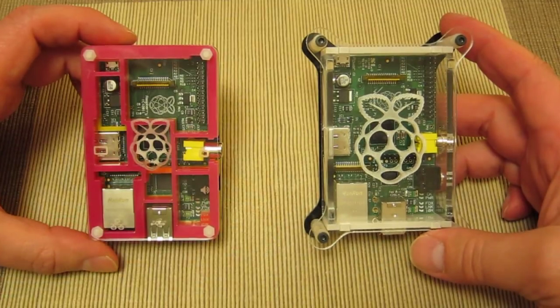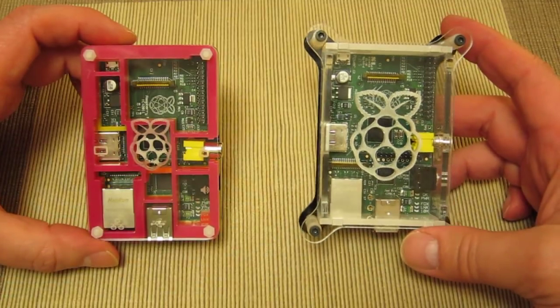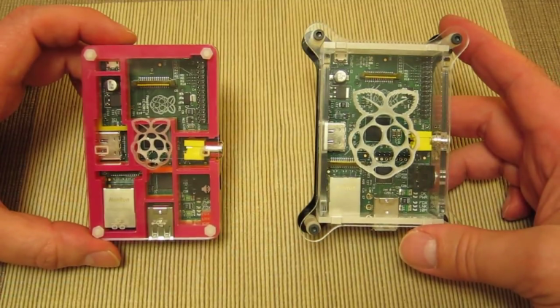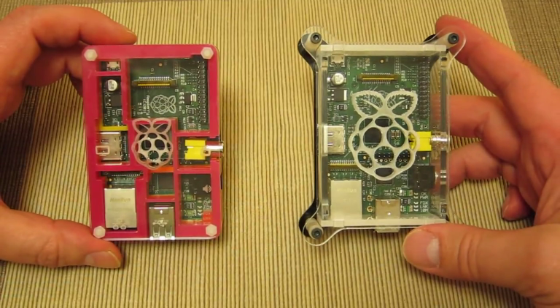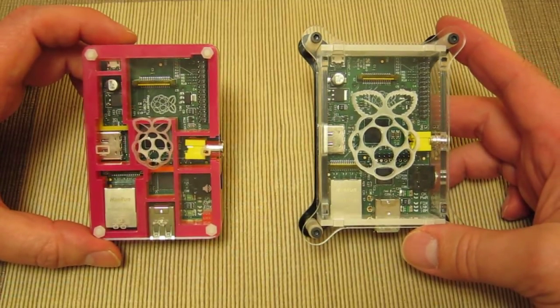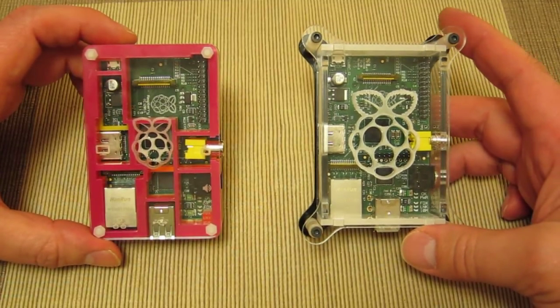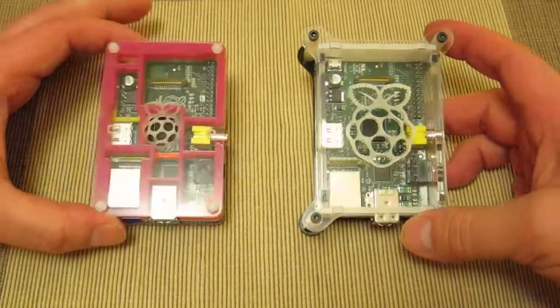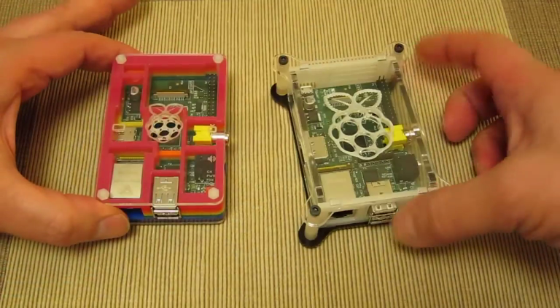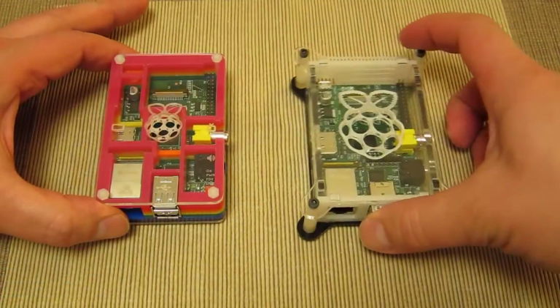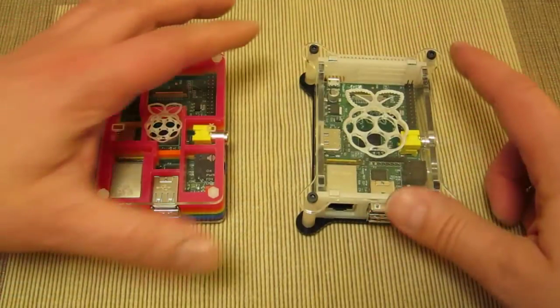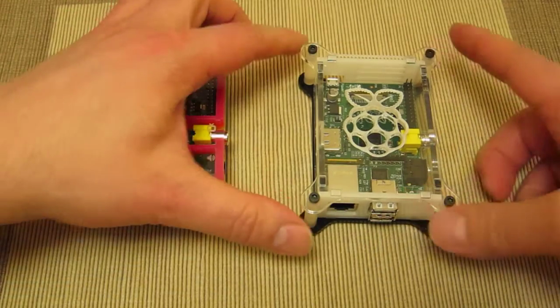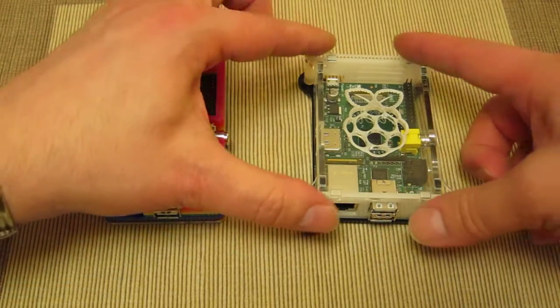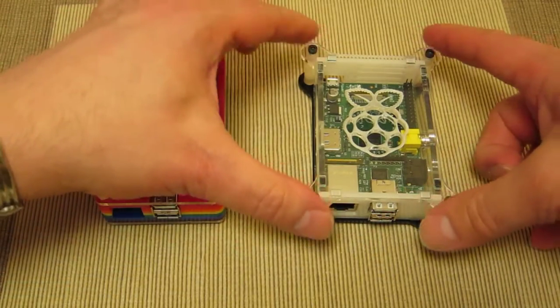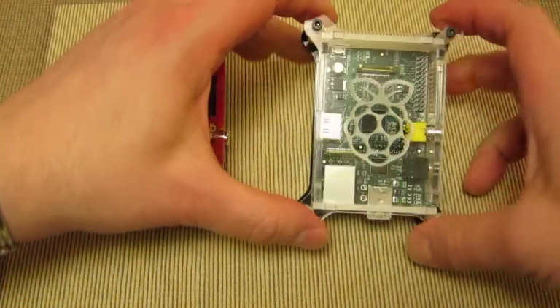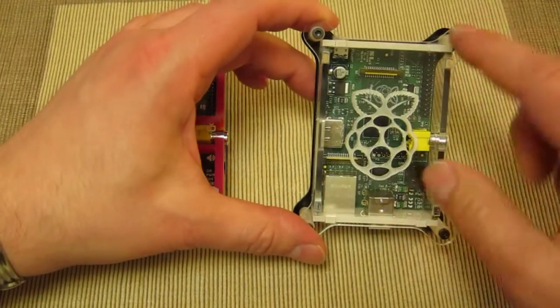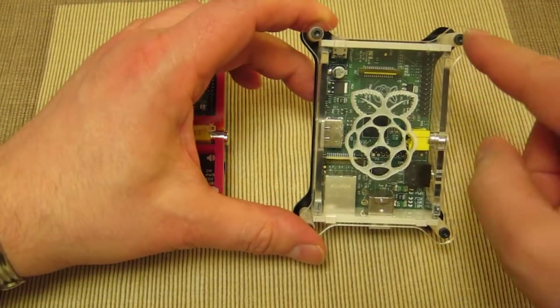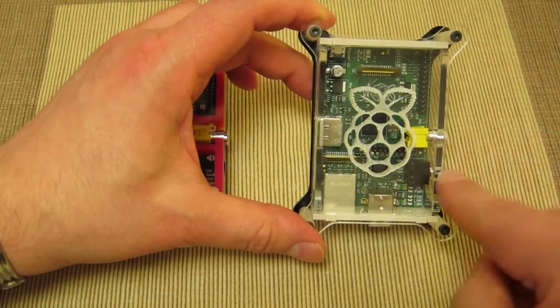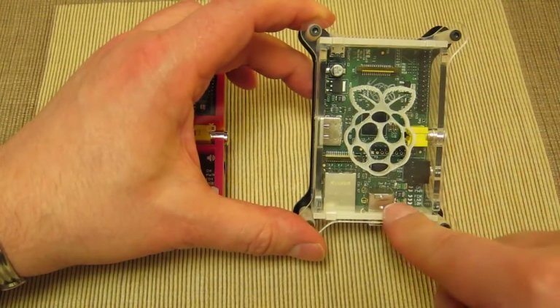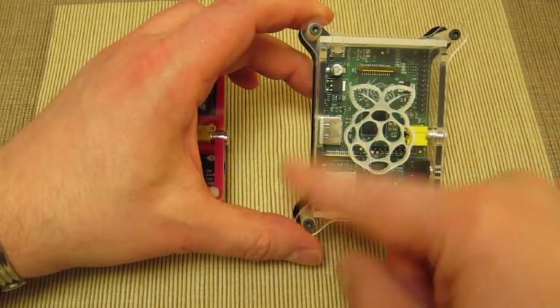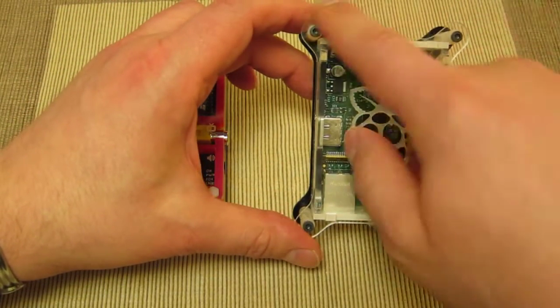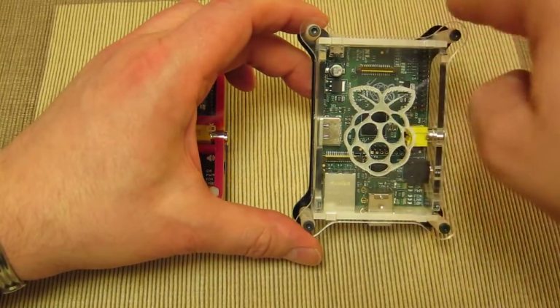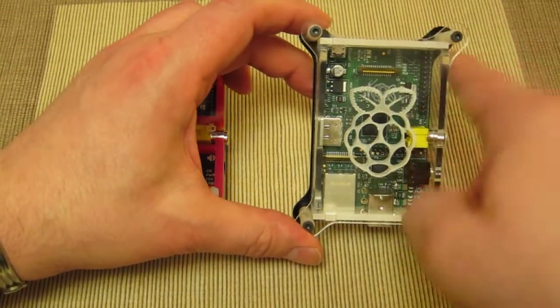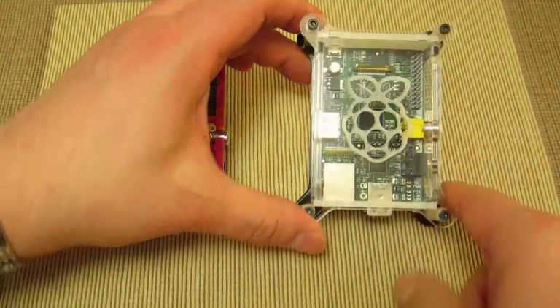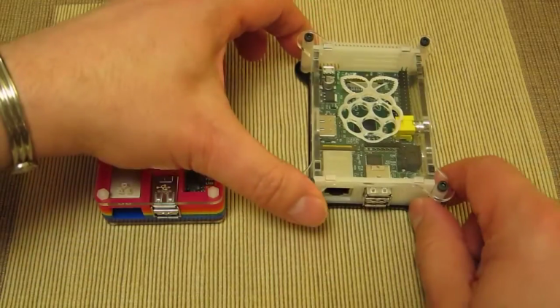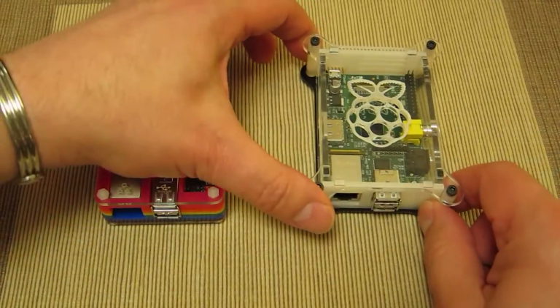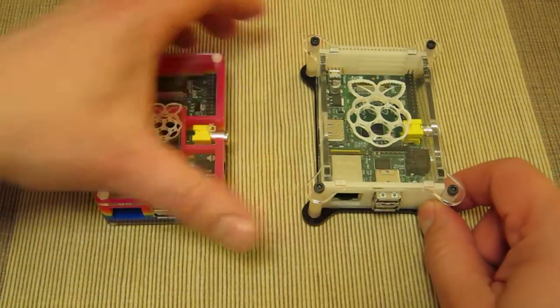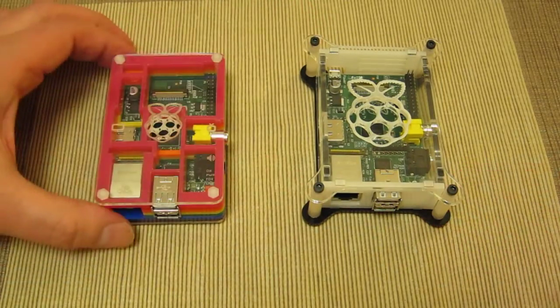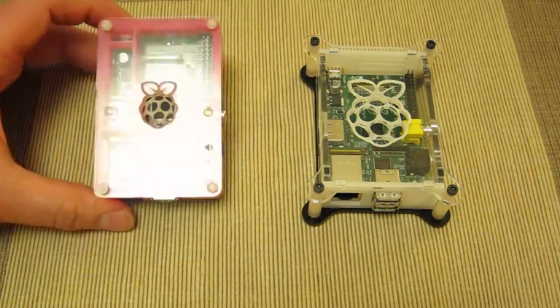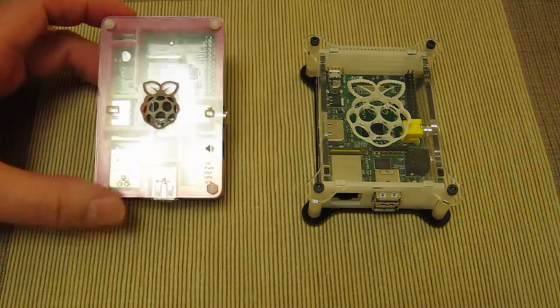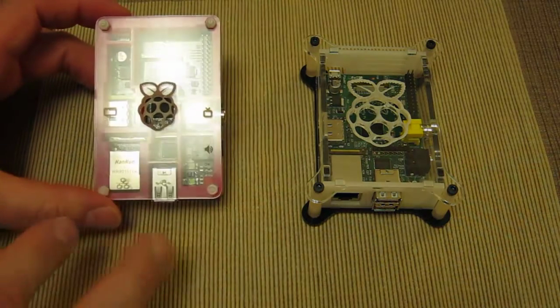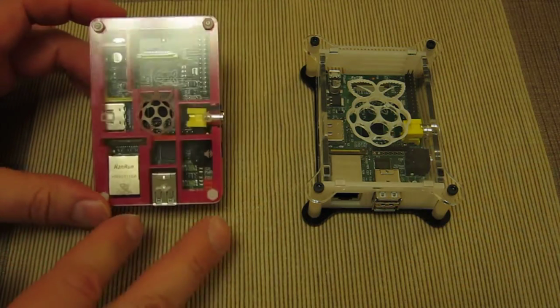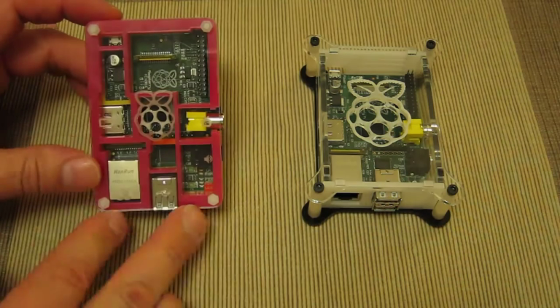Both cases are very snug around the actual Raspberry Pi board itself. The AX Iris case has posts external to the surround and has a really nice neat design going around the outer rim, where the Pi-Bow very much keeps it integrated within a curved-cornered rectangle shape.